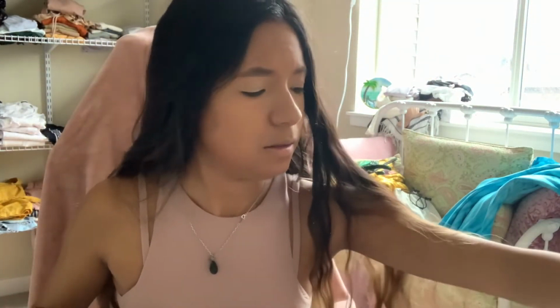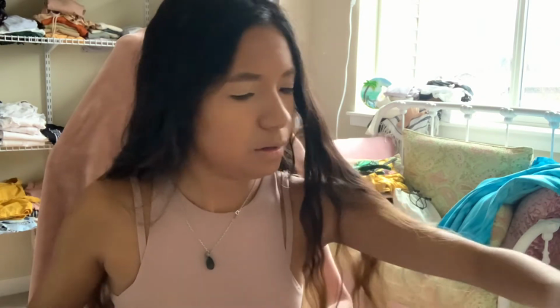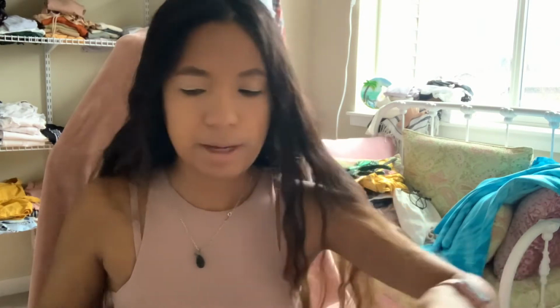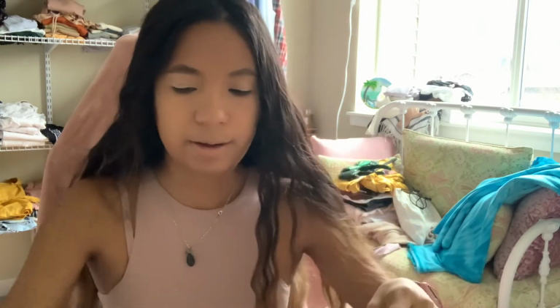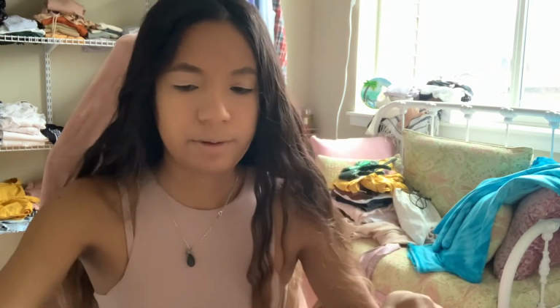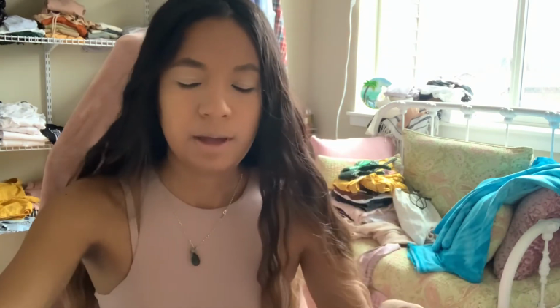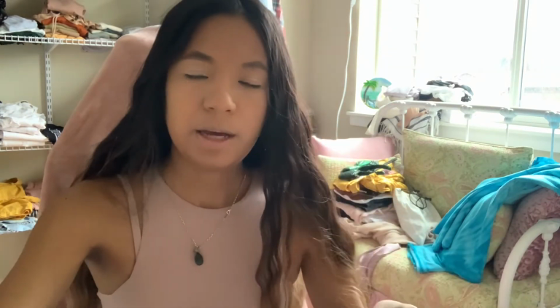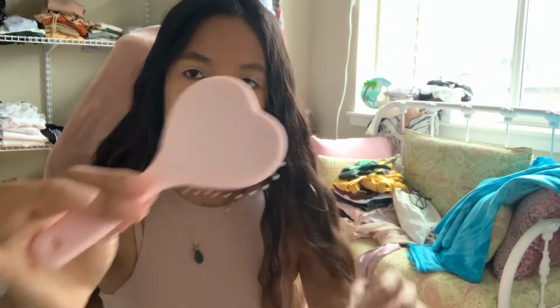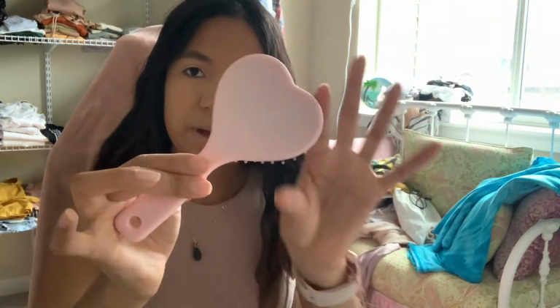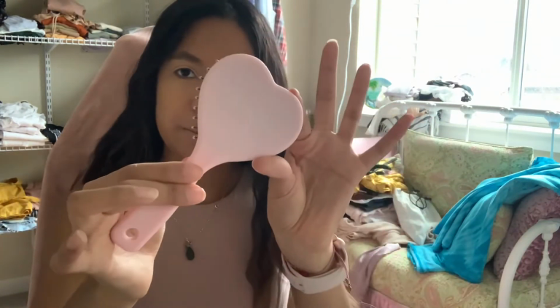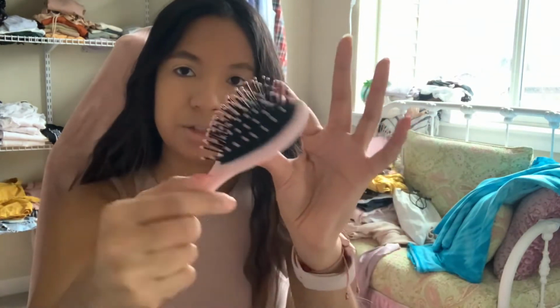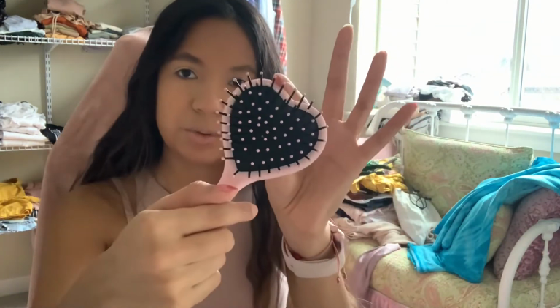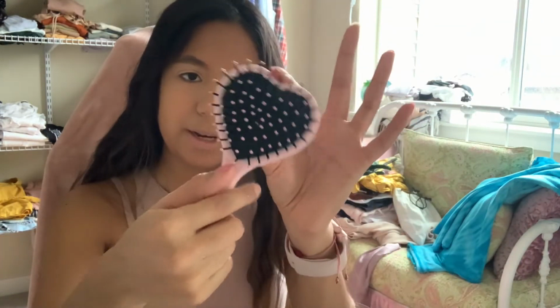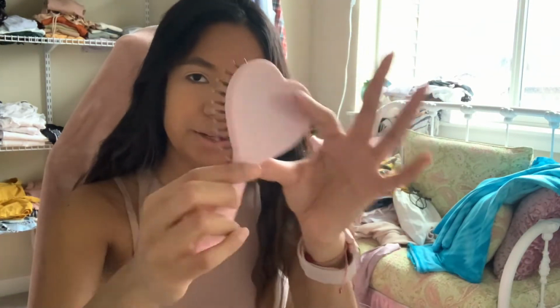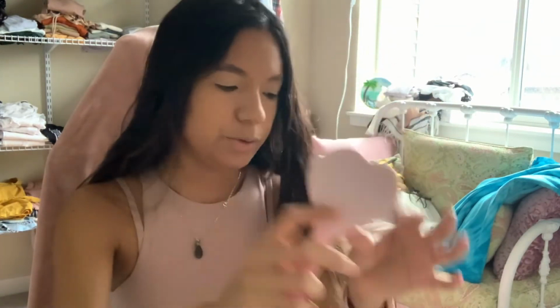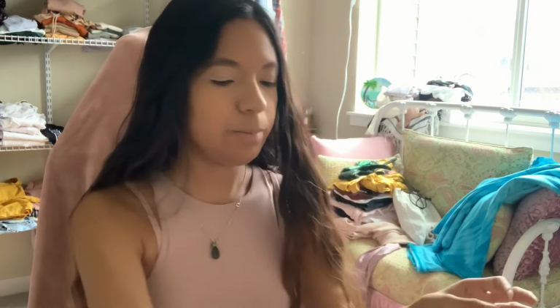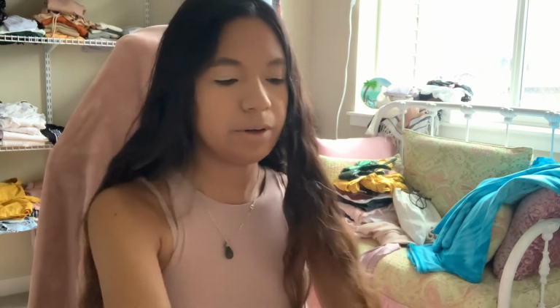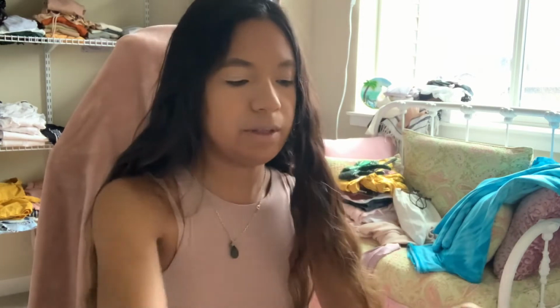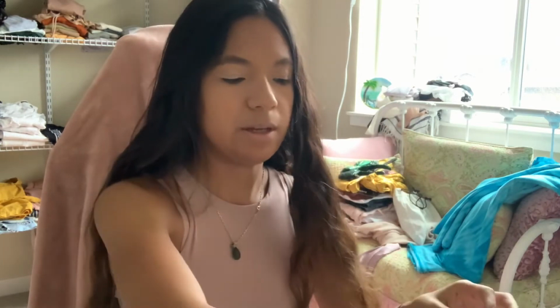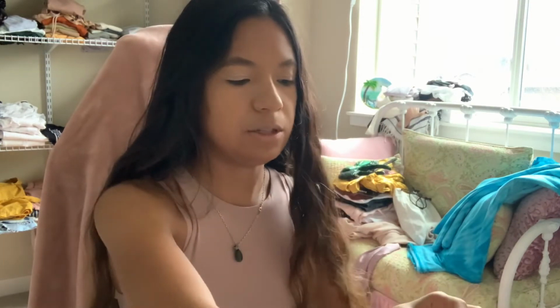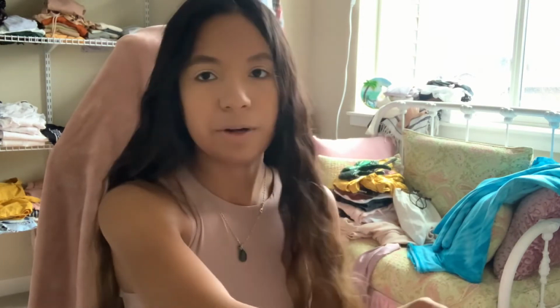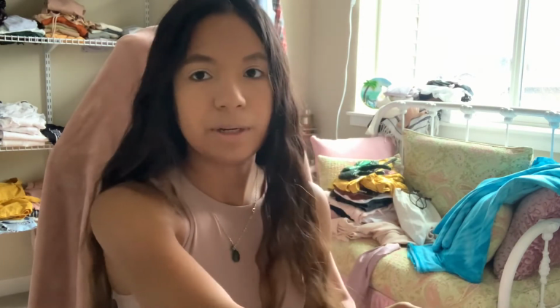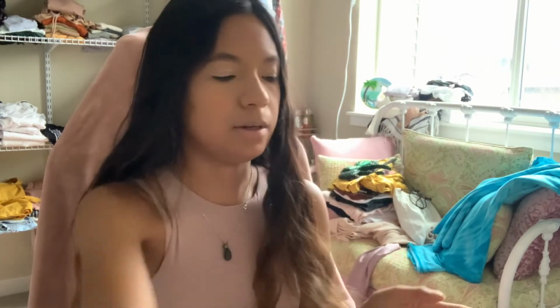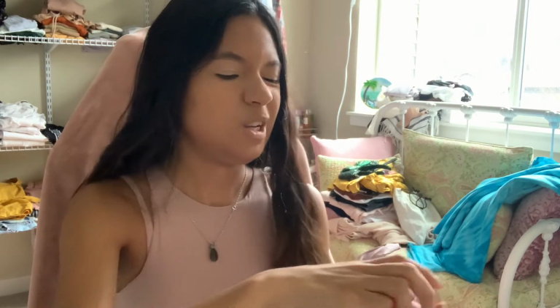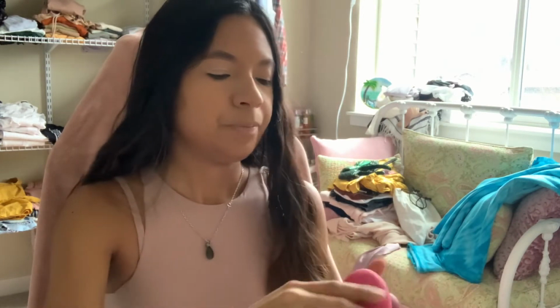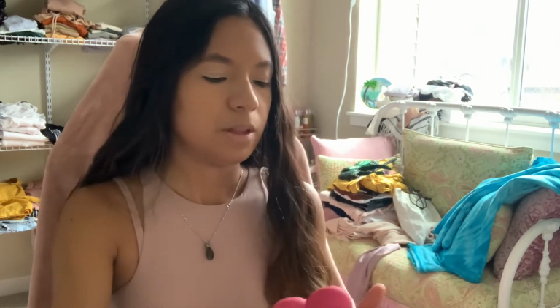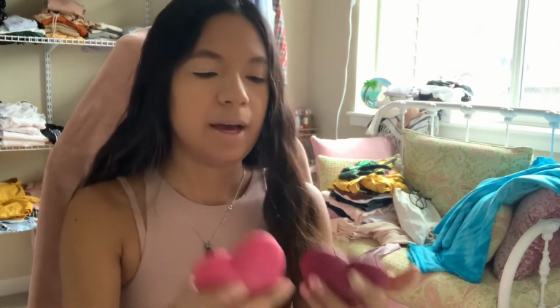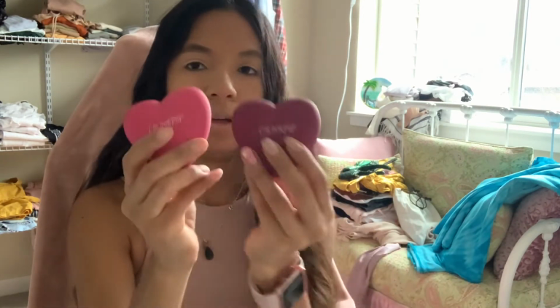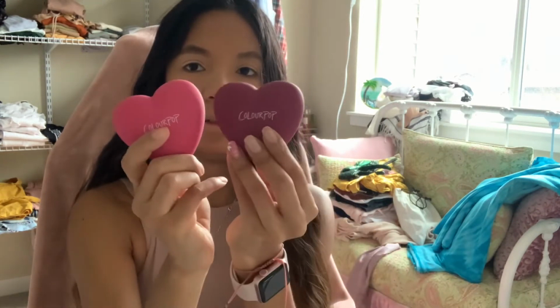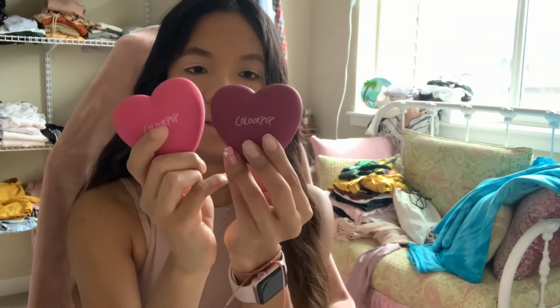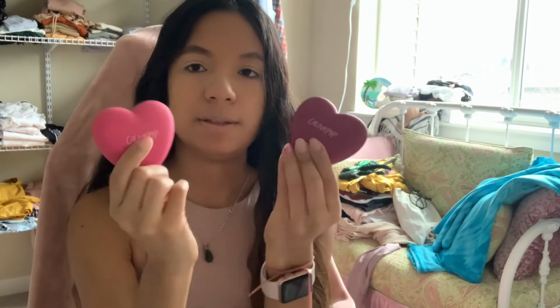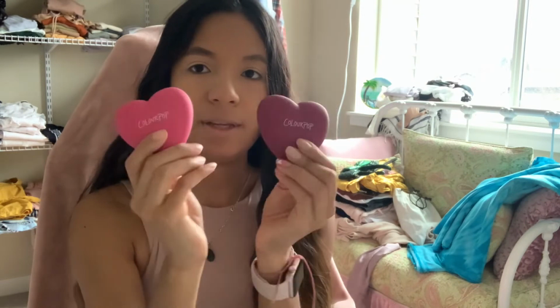Then we have a cute little hairbrush — so tiny and cute. I won't be wearing that today just because my hair is already done.